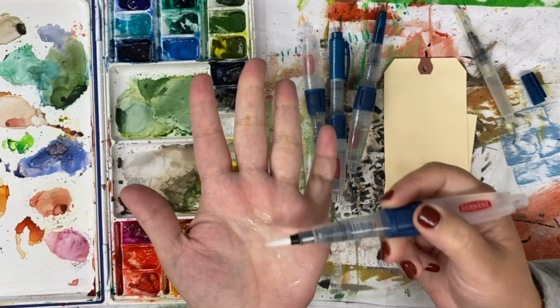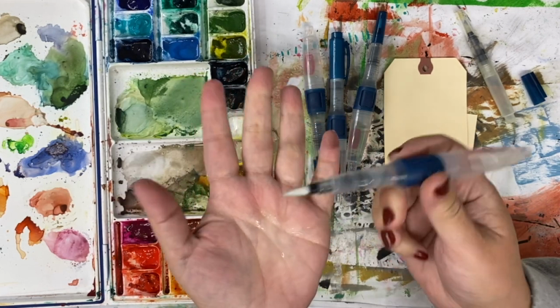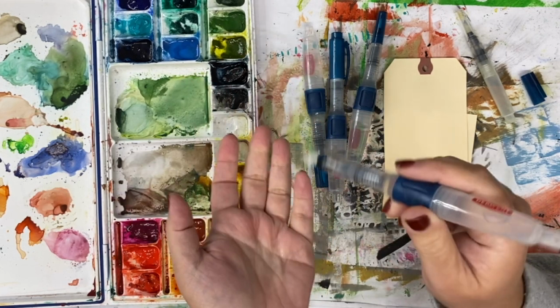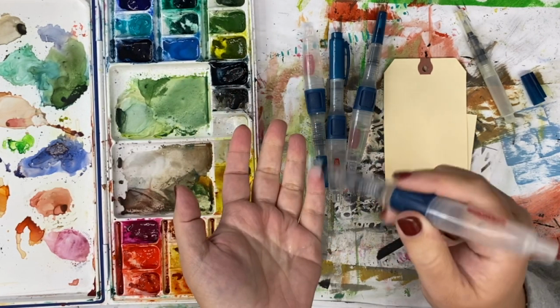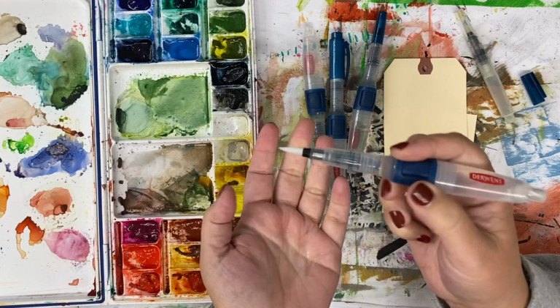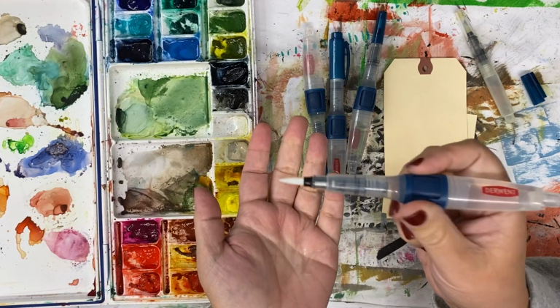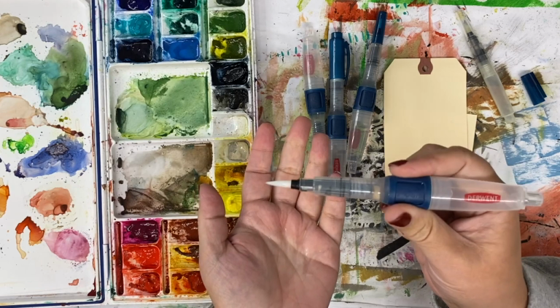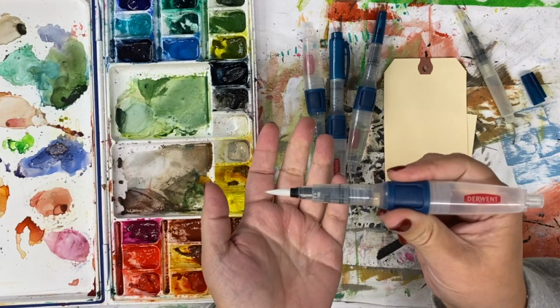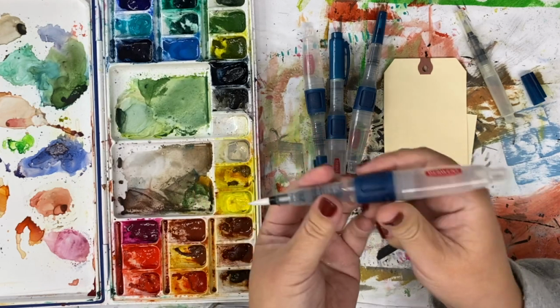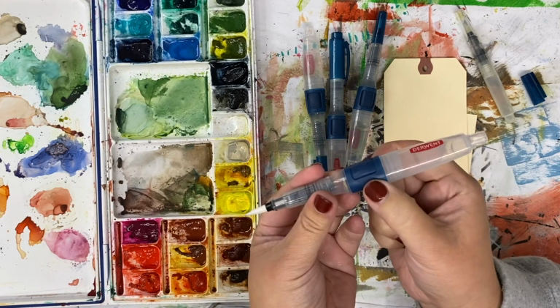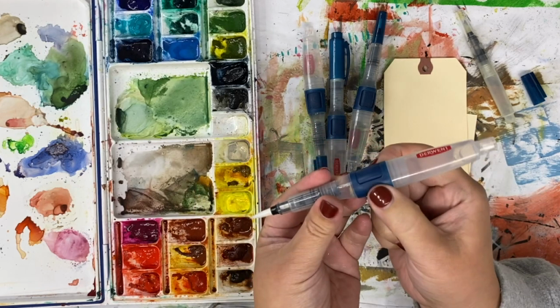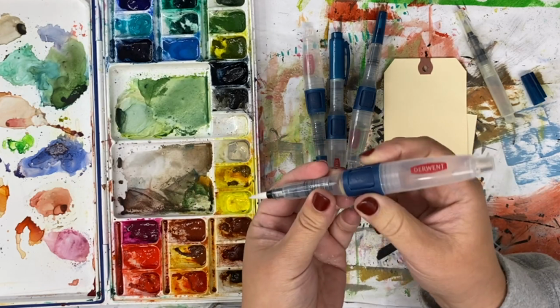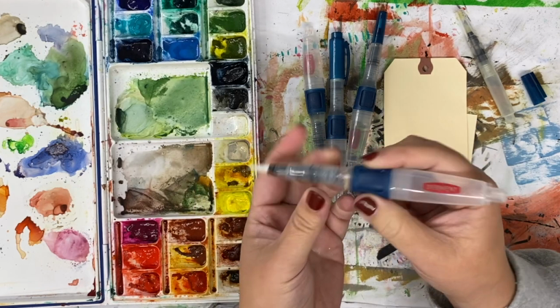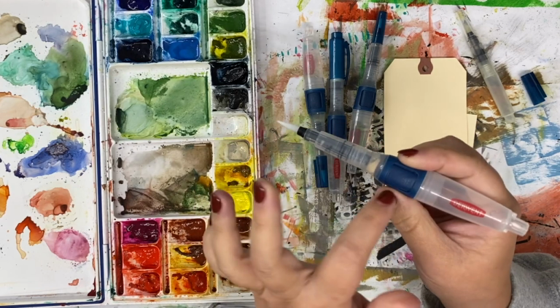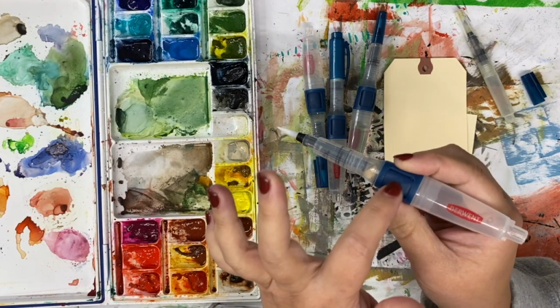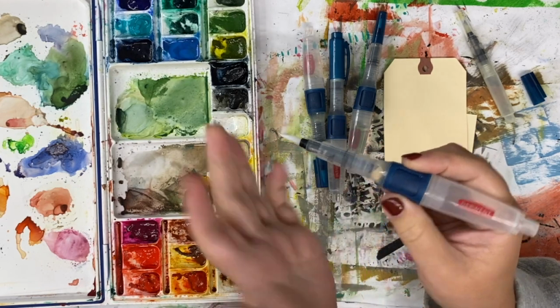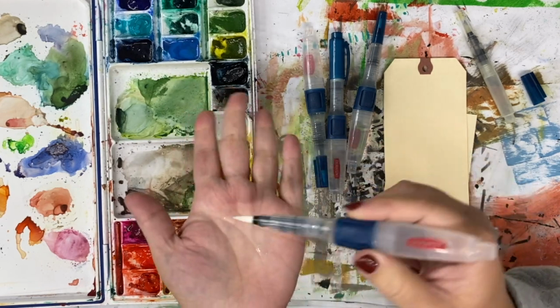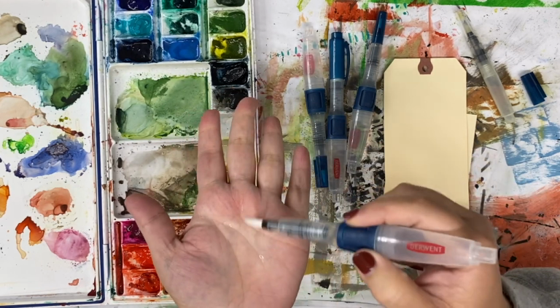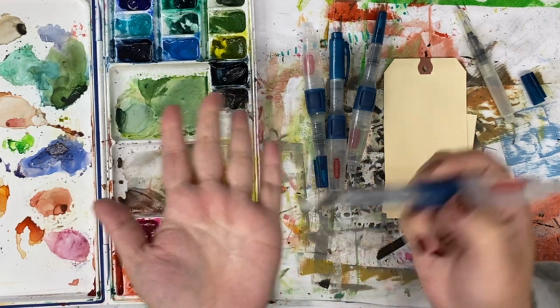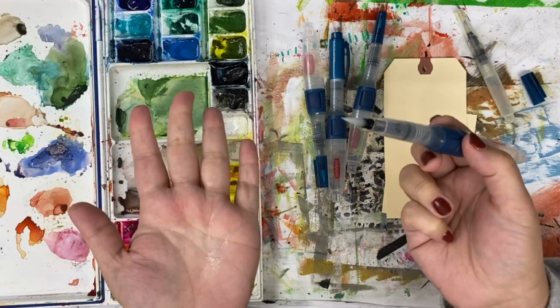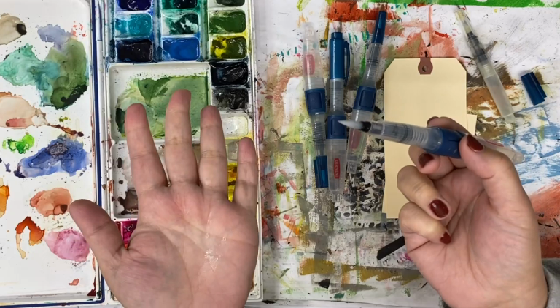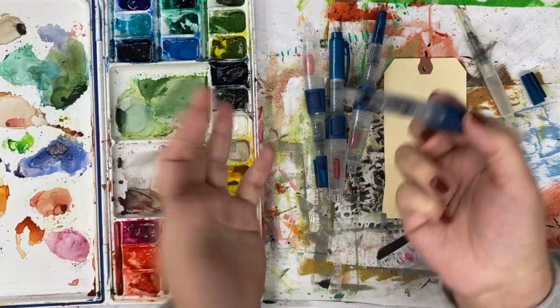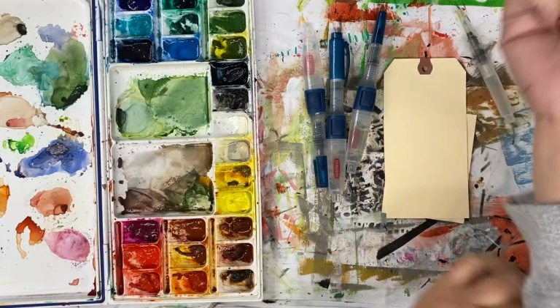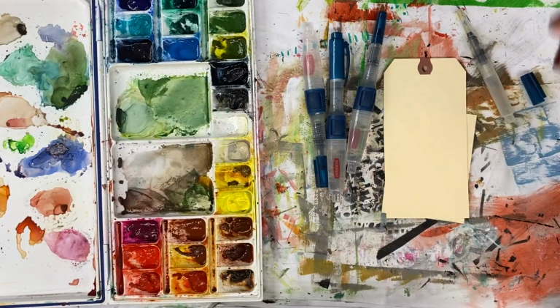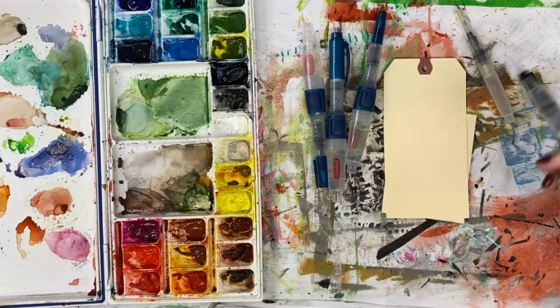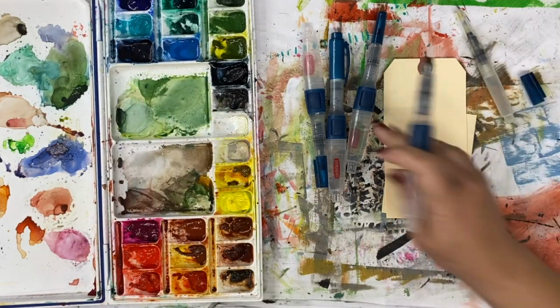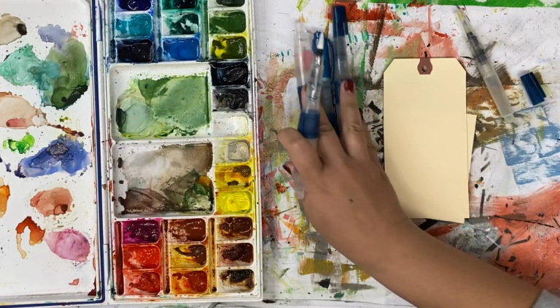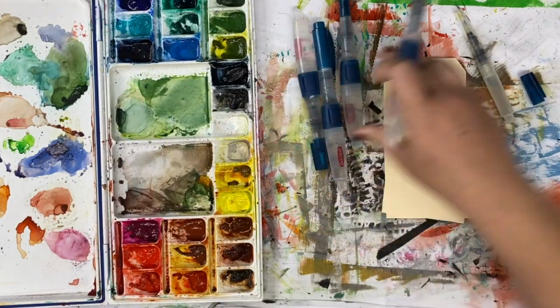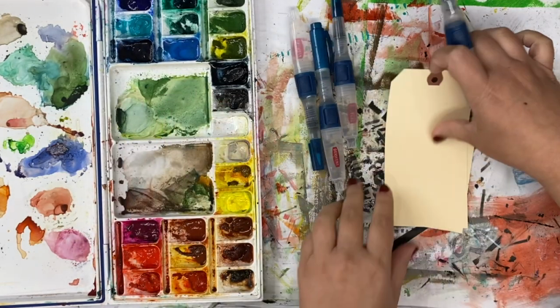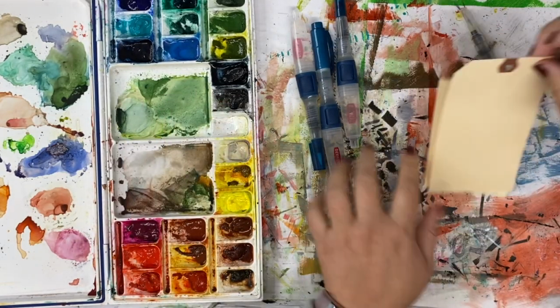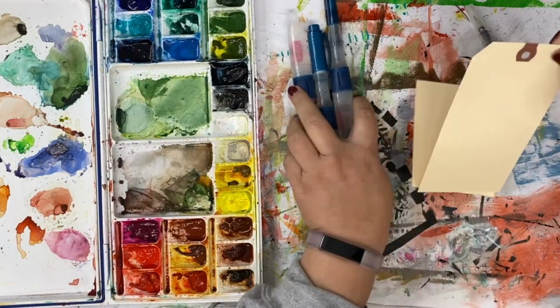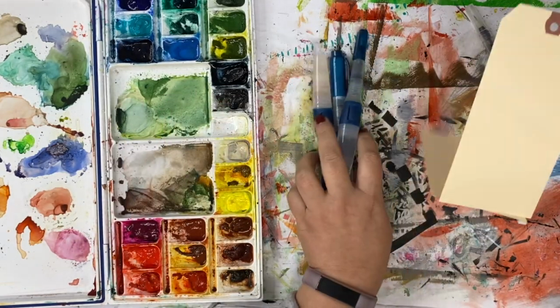The hope is that as you paint, because the barrel is rigid, you're not accidentally squeezing more water out — which is what happens sometimes. So let's do a really quick comparison.